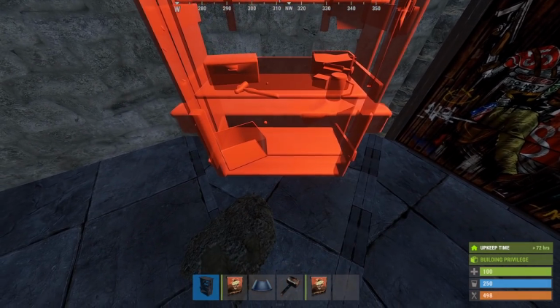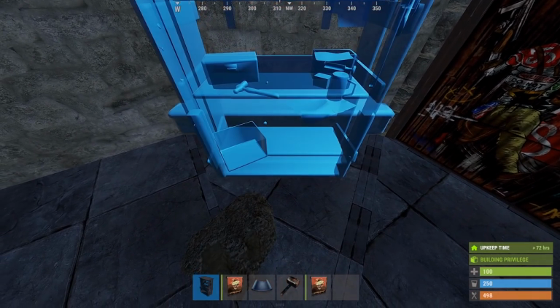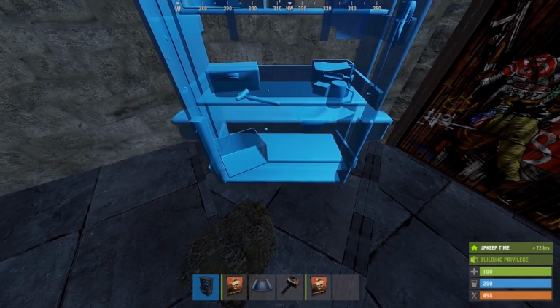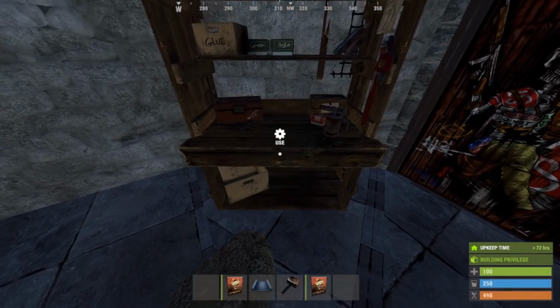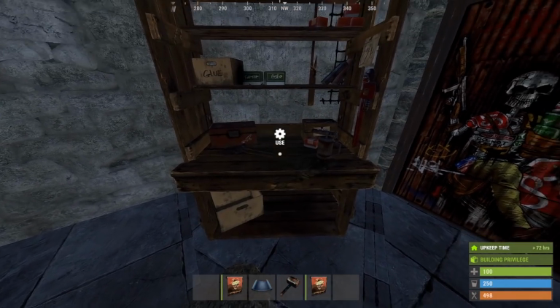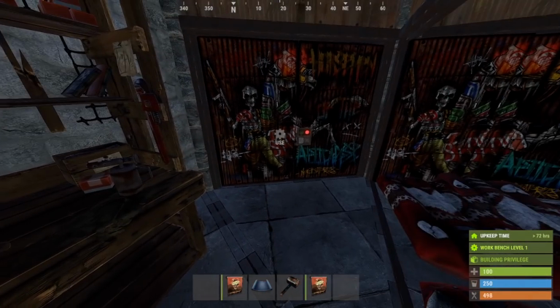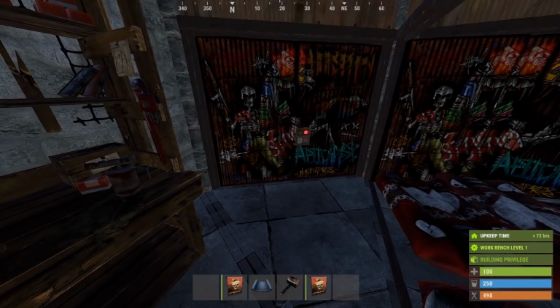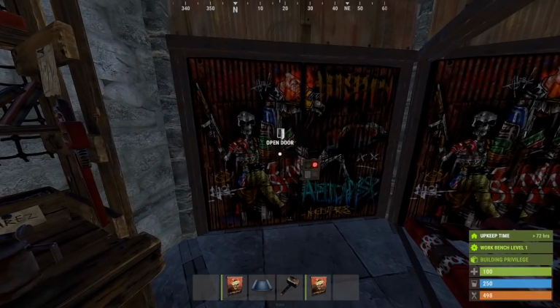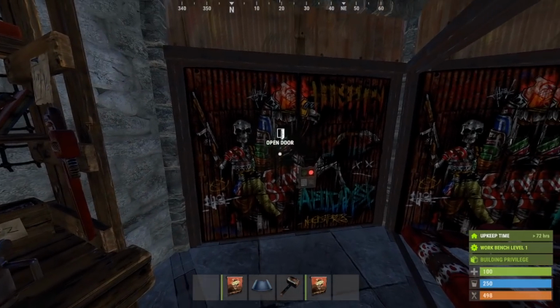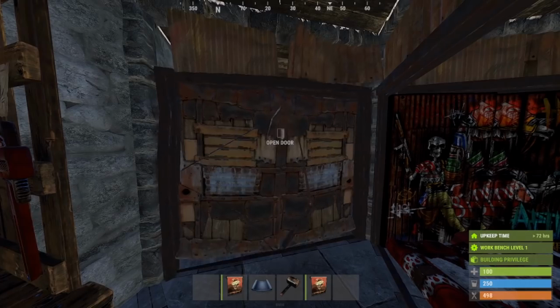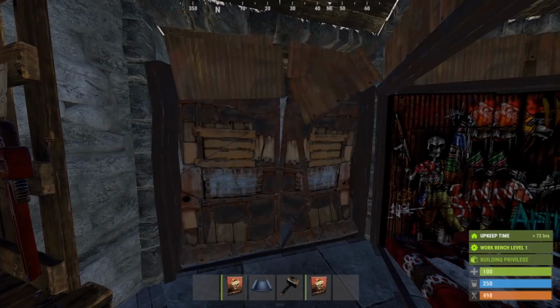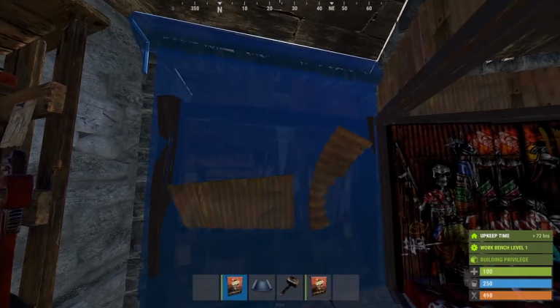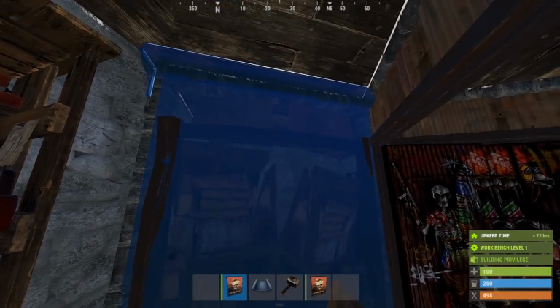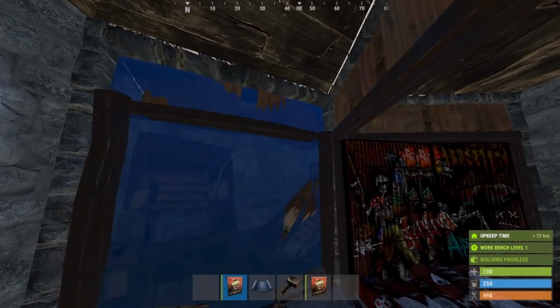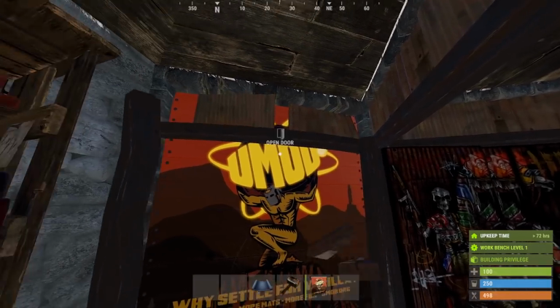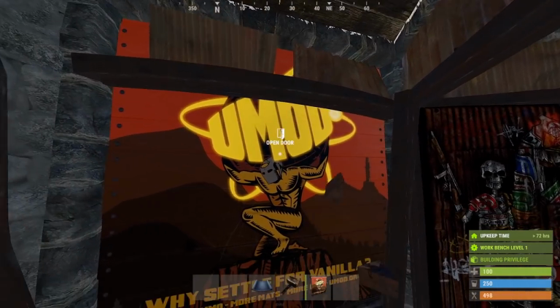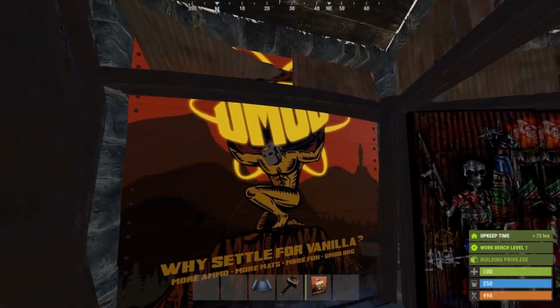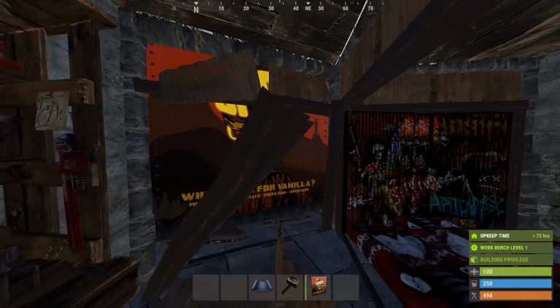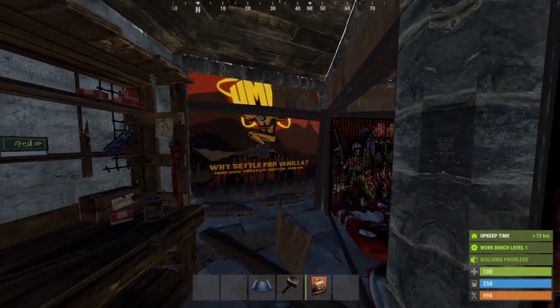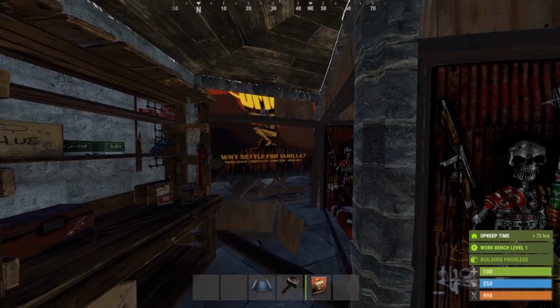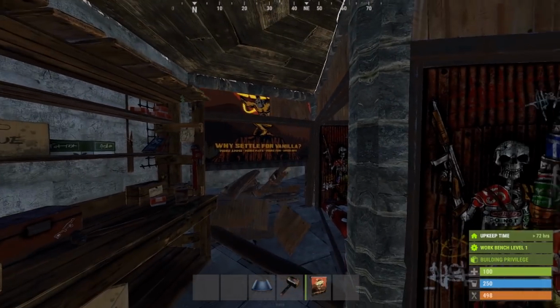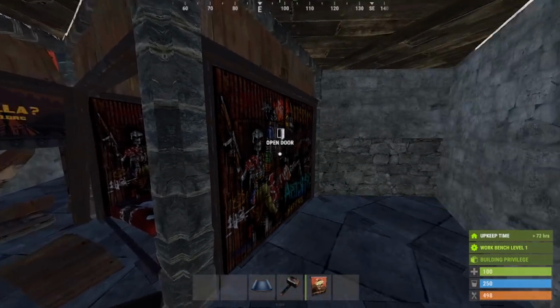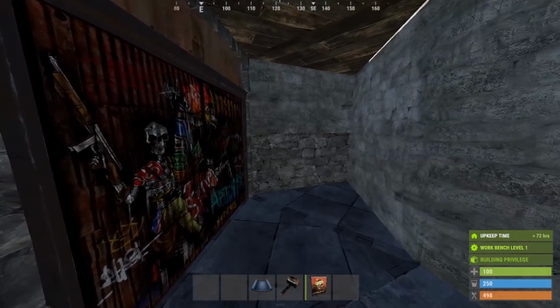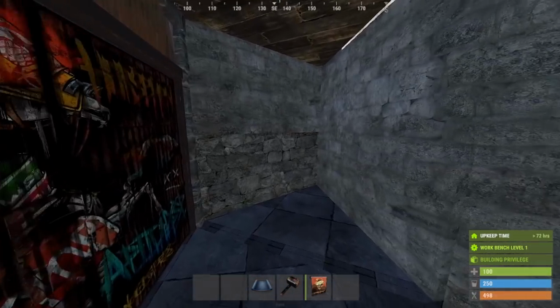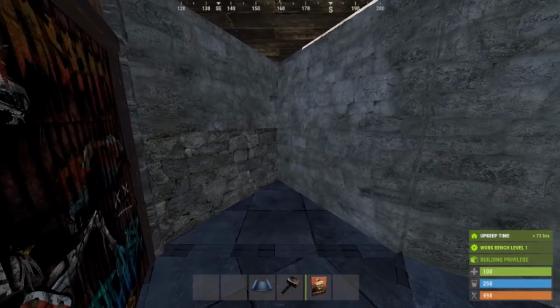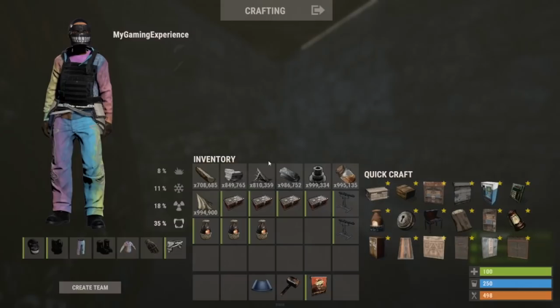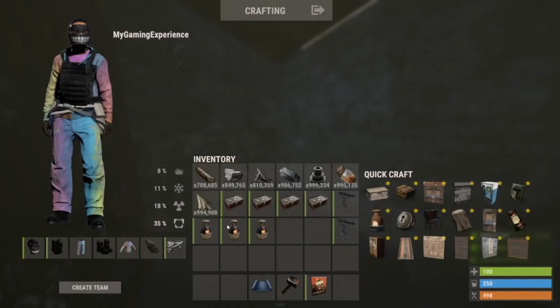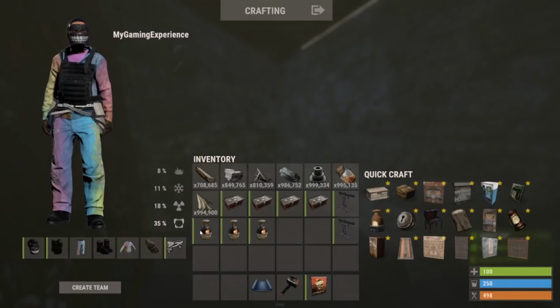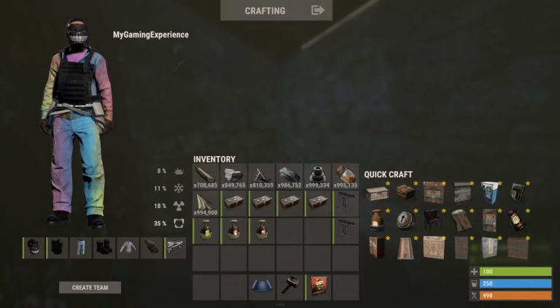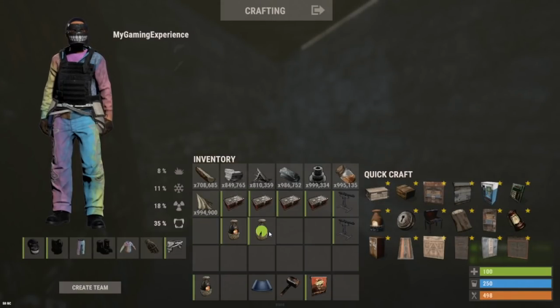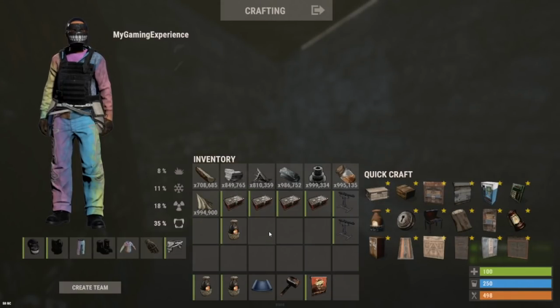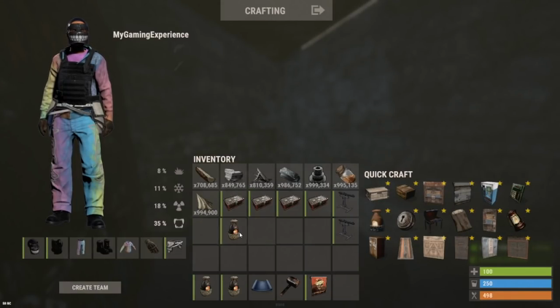Our first garage door should go into this slot here since the TC is behind it. Now if we turn around, we can use this corner to place our first three small furnaces.